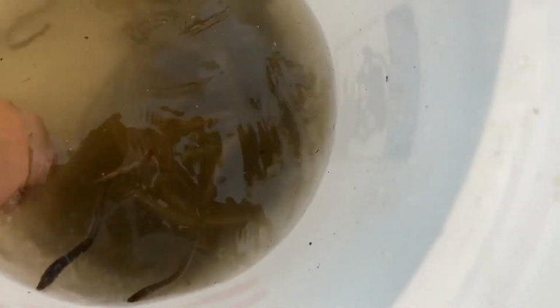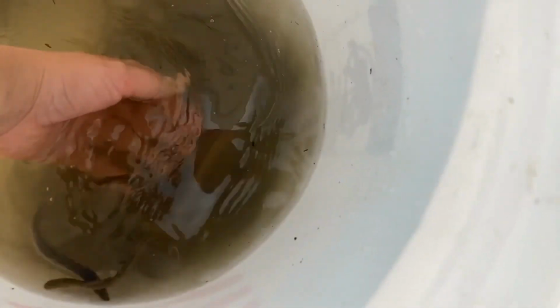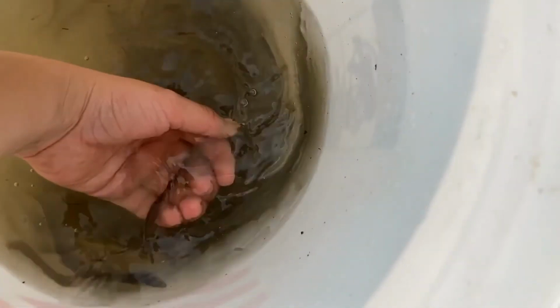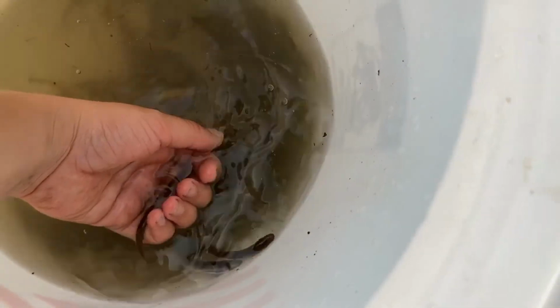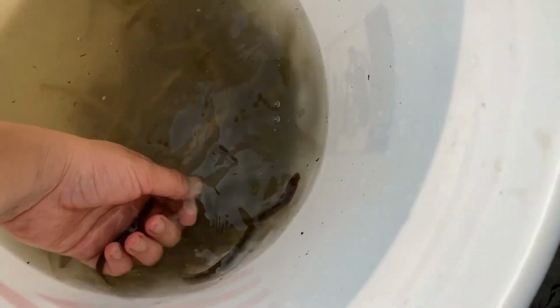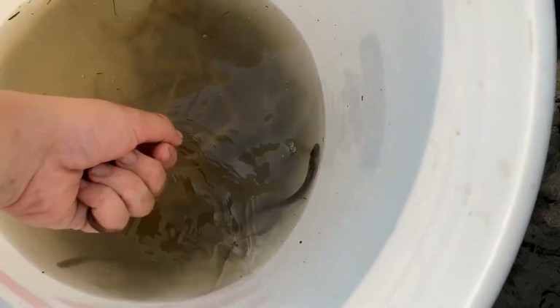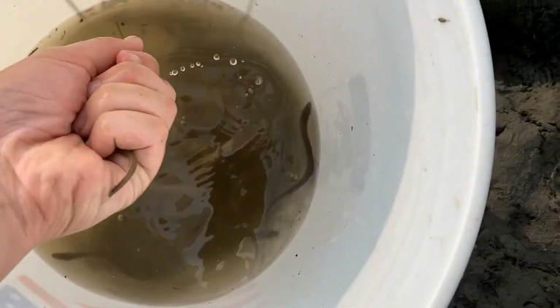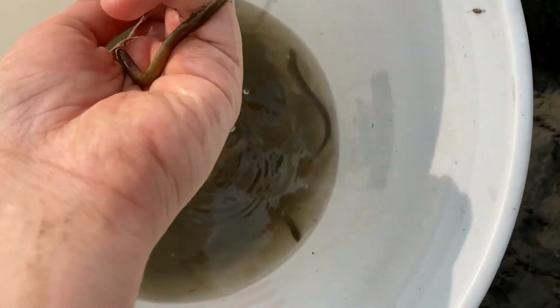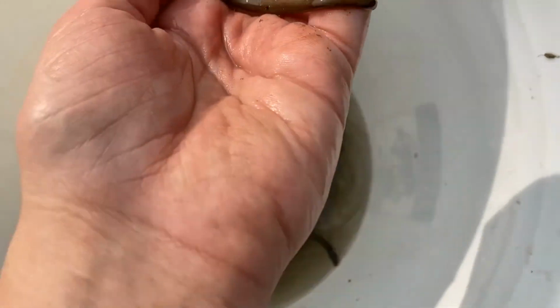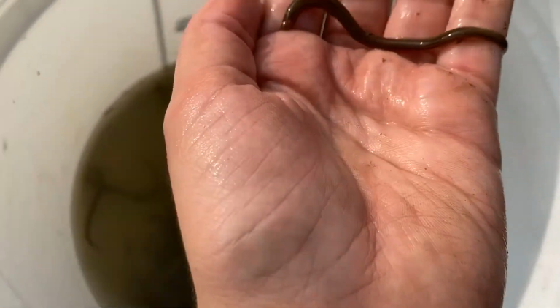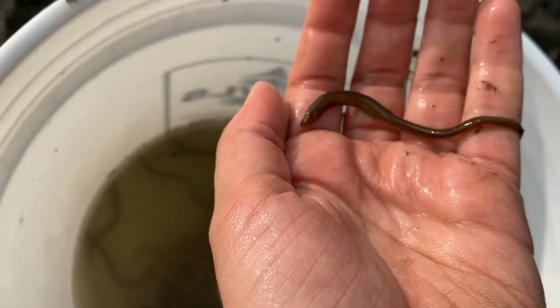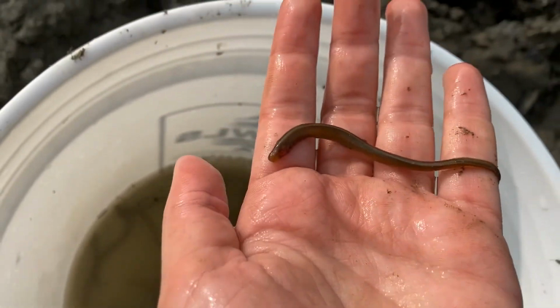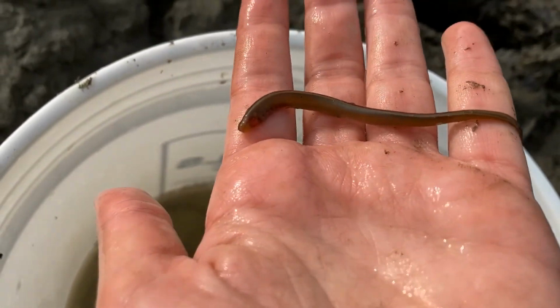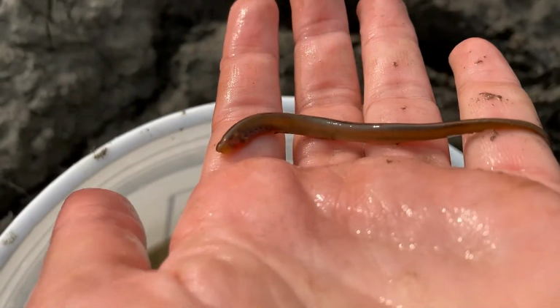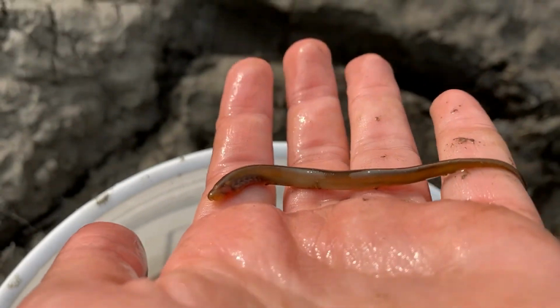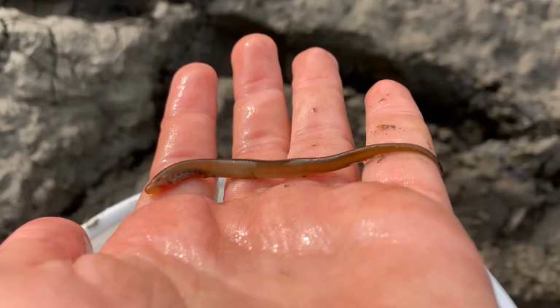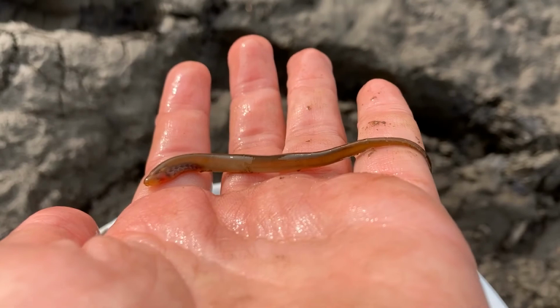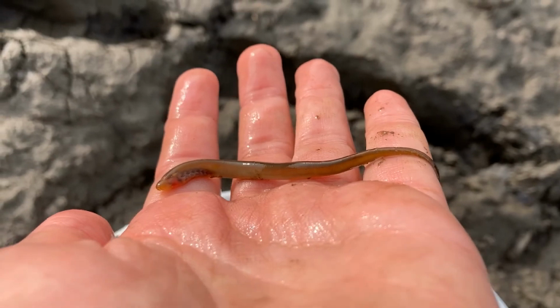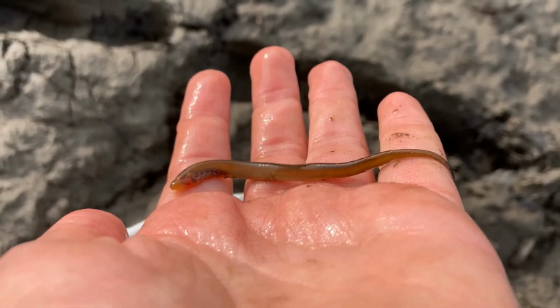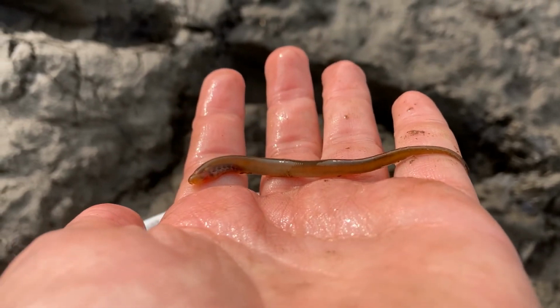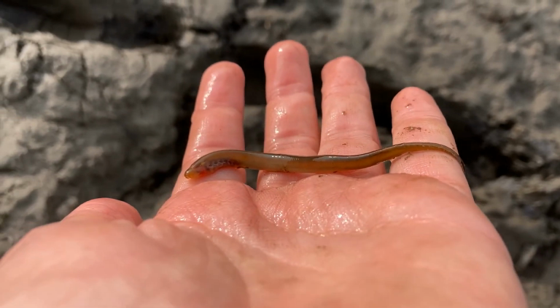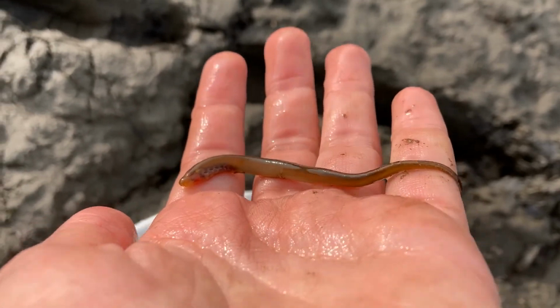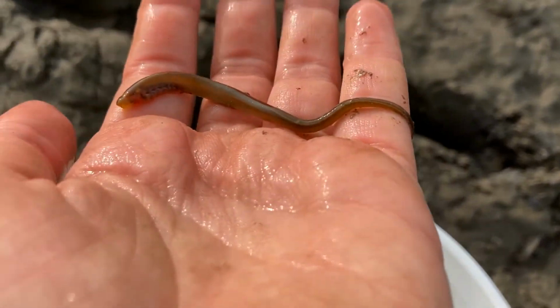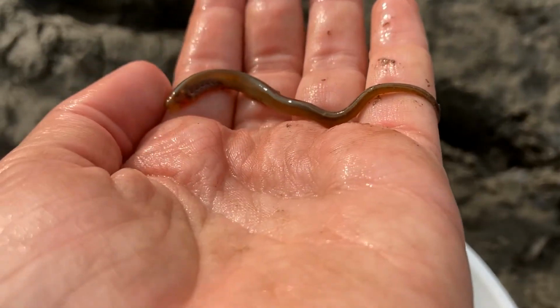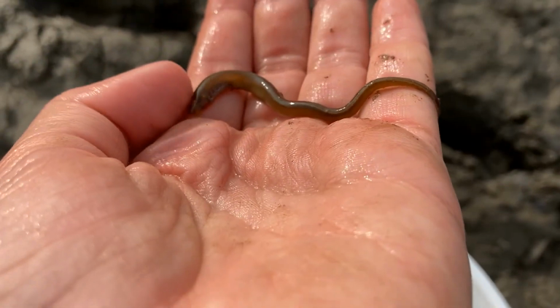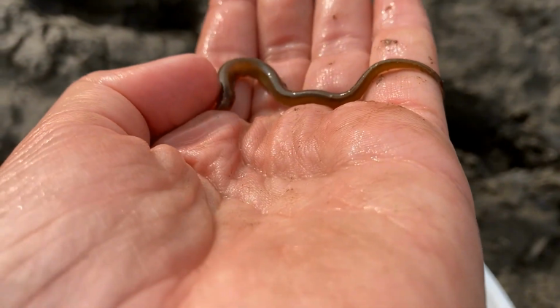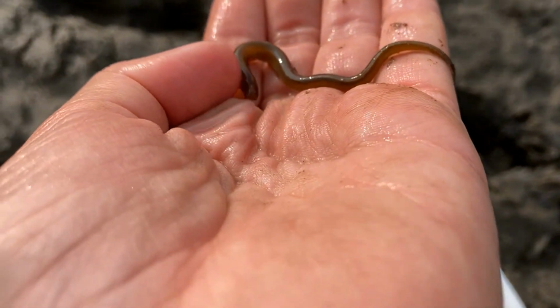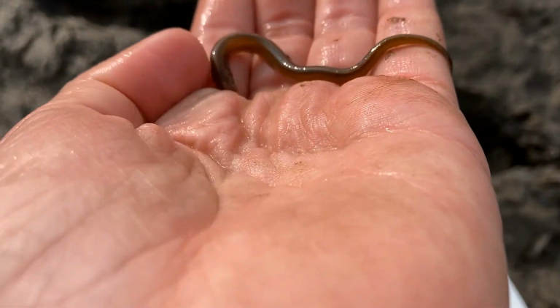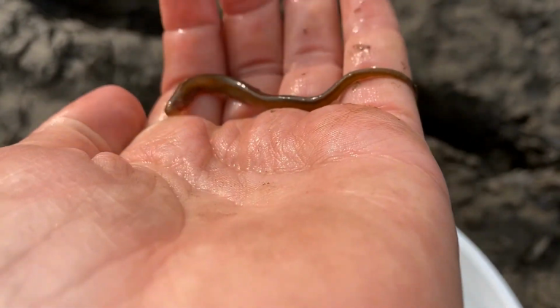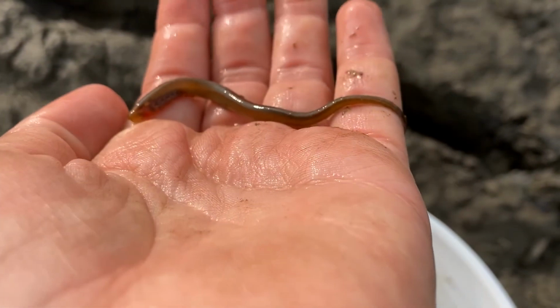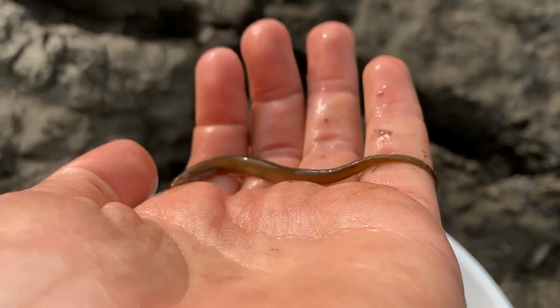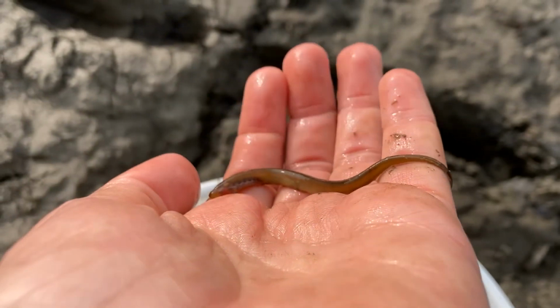Let me see if I can get one so I can show you. There's a little sea lamprey. So if you don't know sea lamprey, we have a whole page dedicated to our work with them on our website.